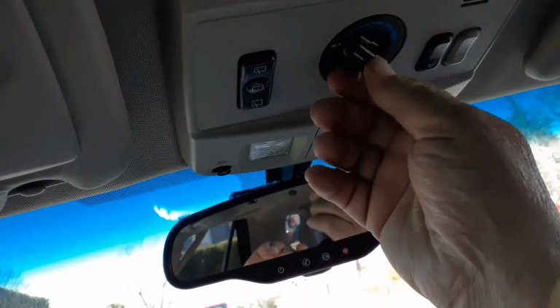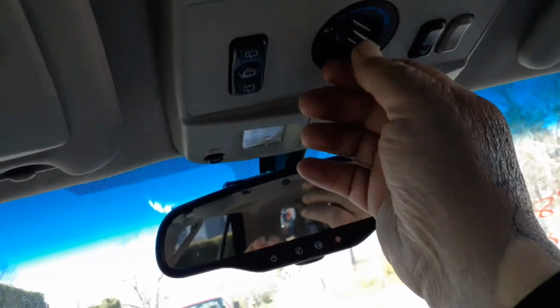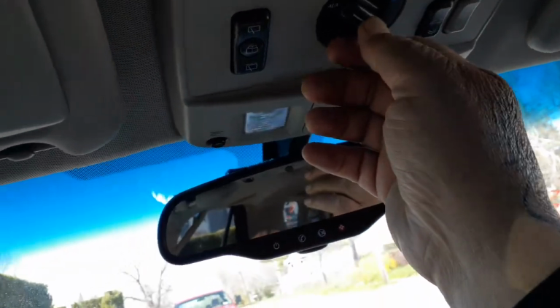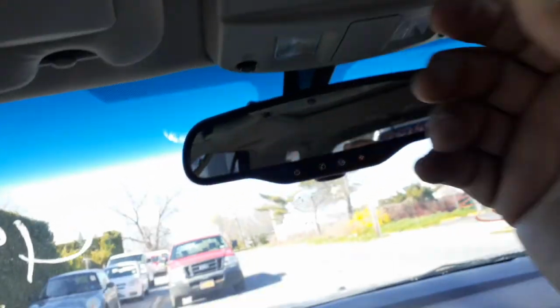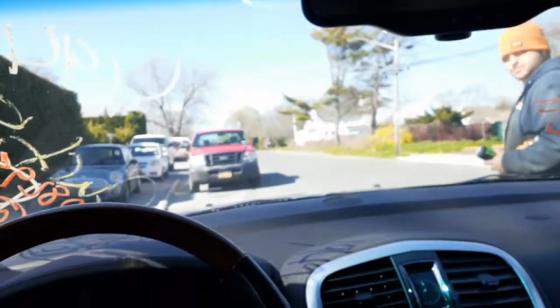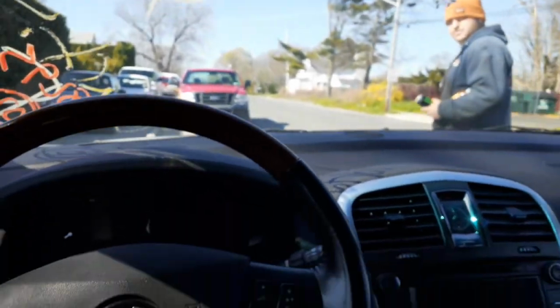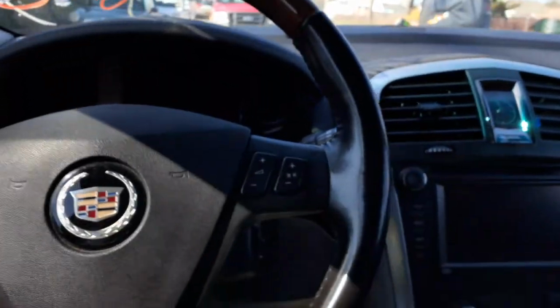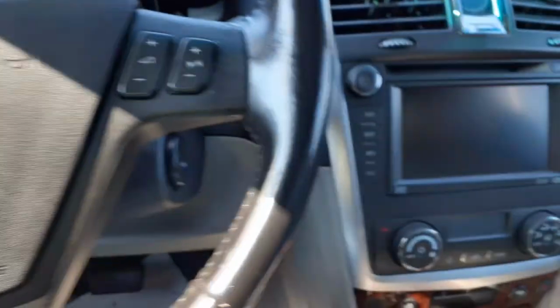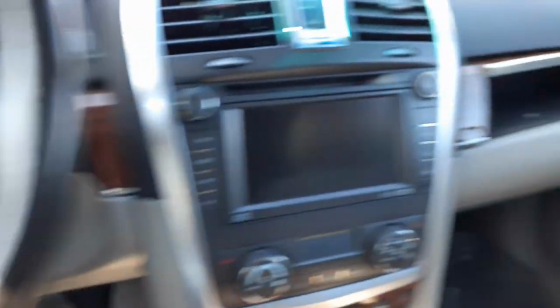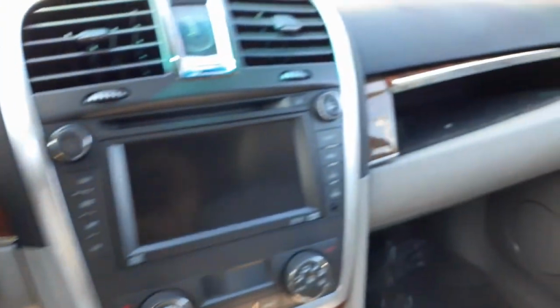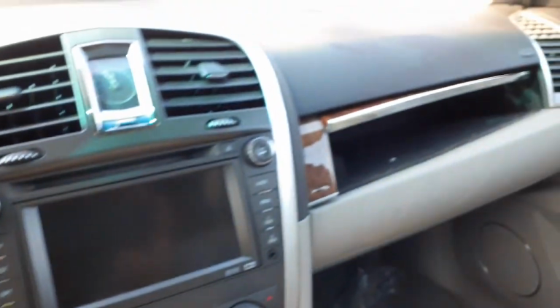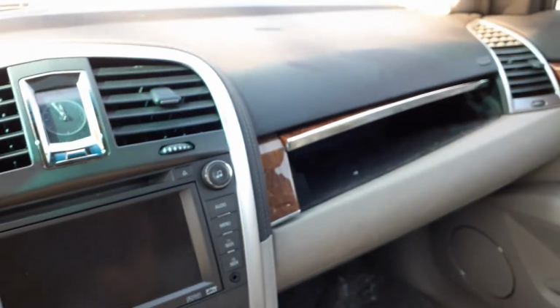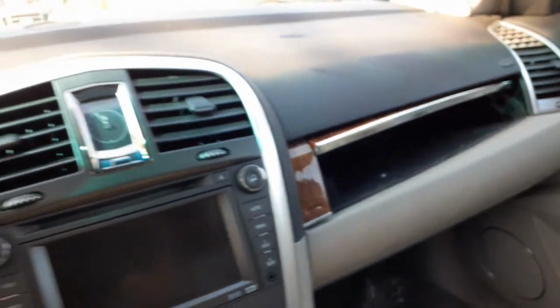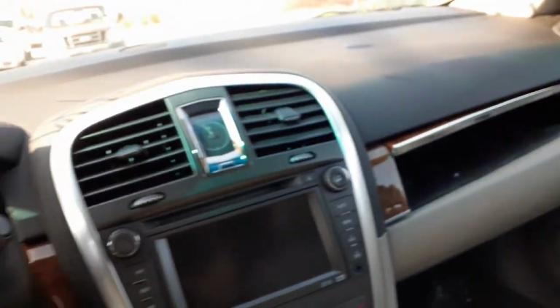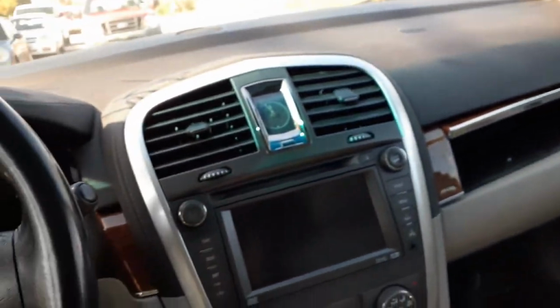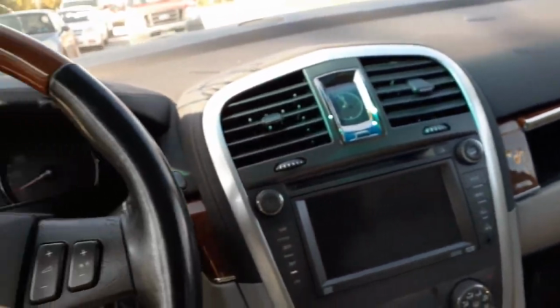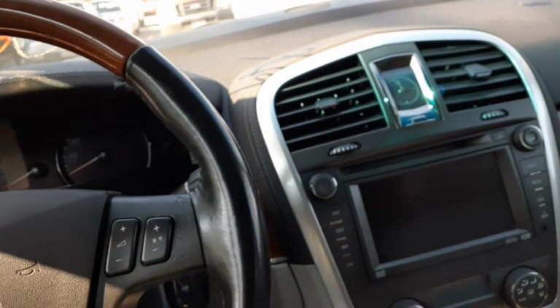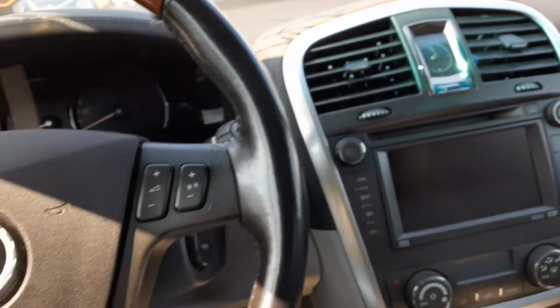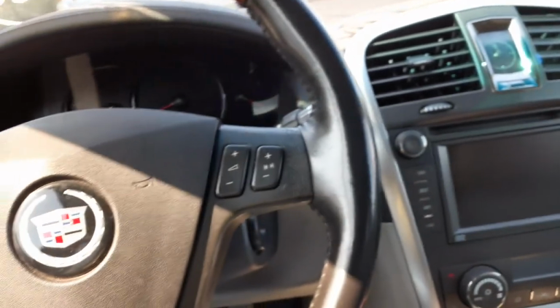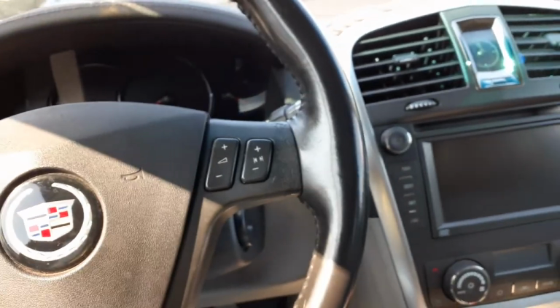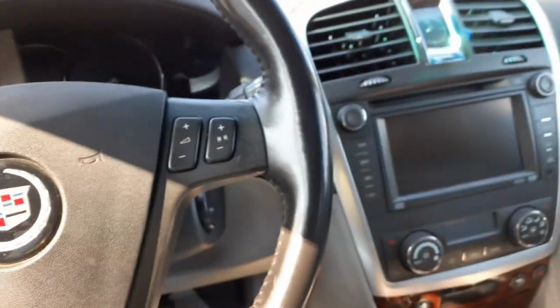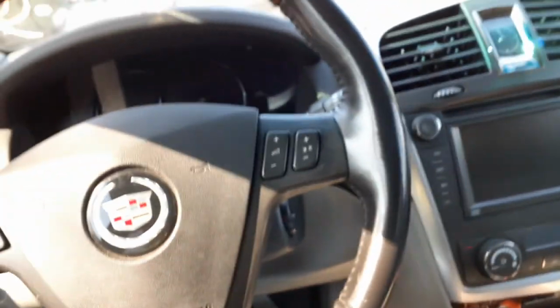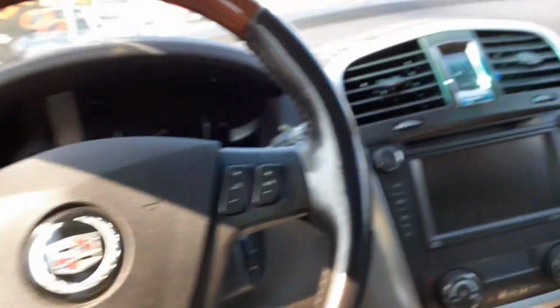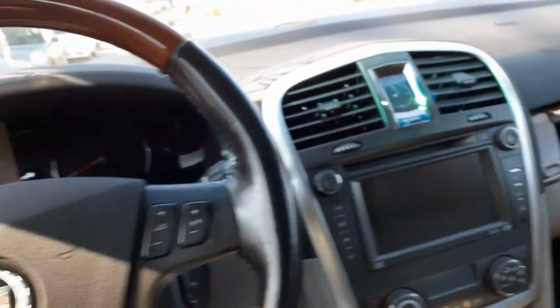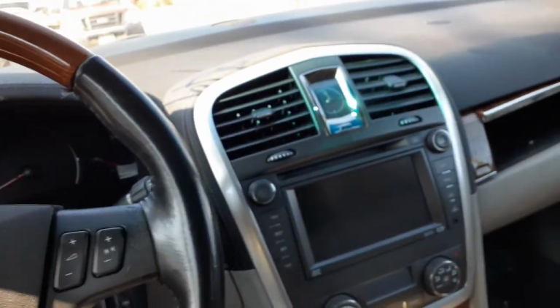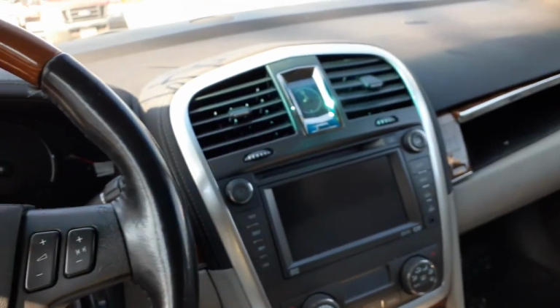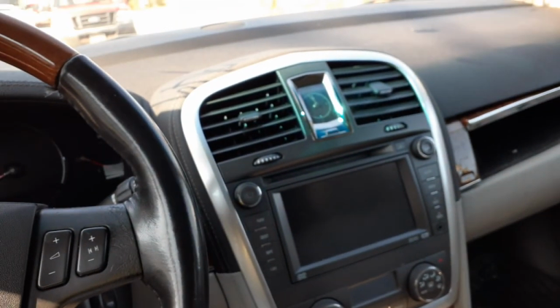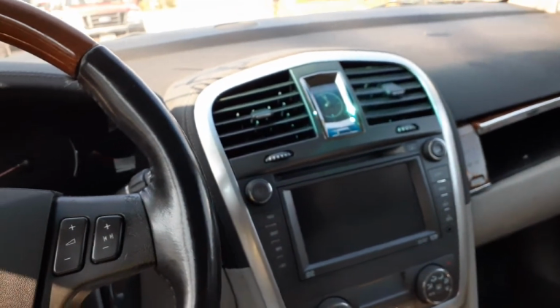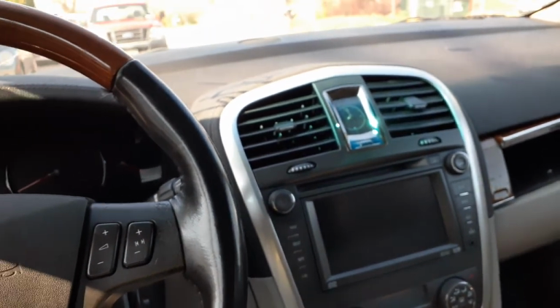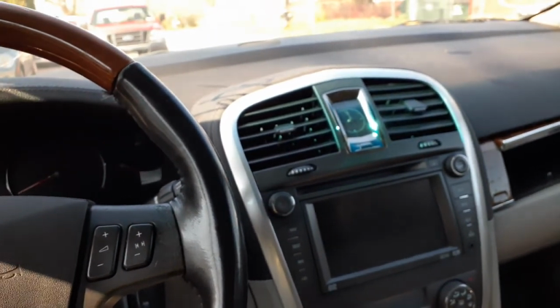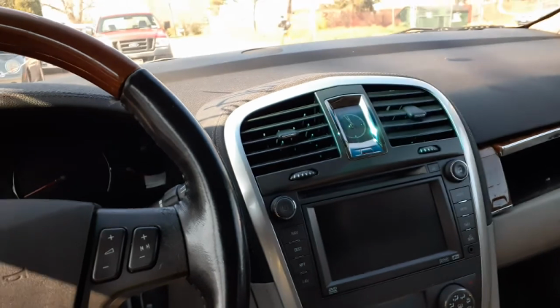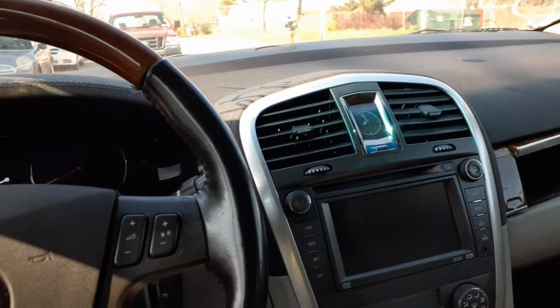There's everything right there — dashboard, everything else. Motor — we've got to start it. Like I said, it's got 126k on it.